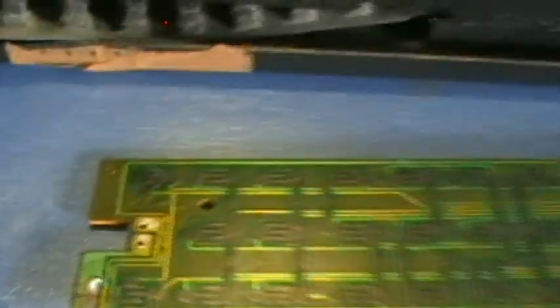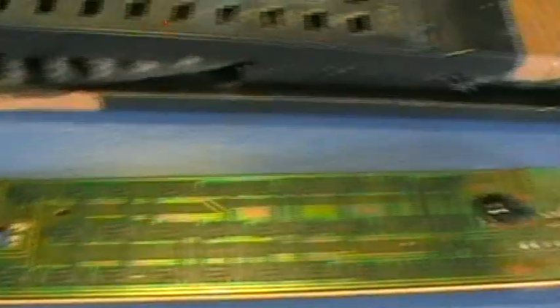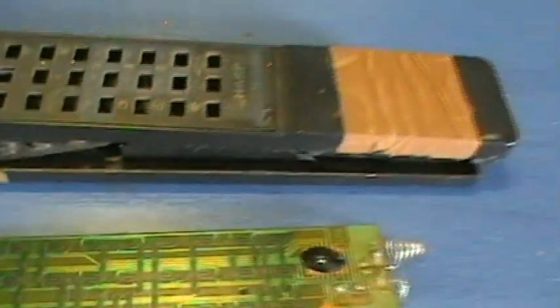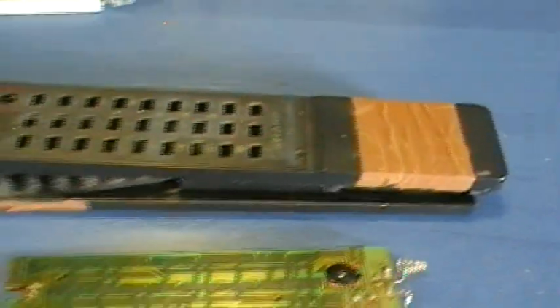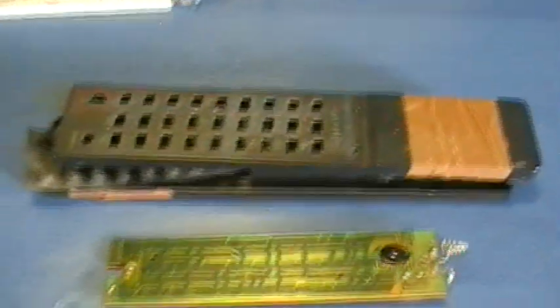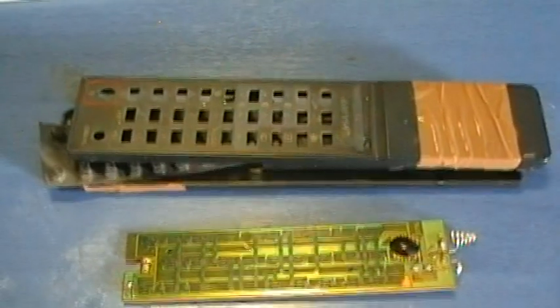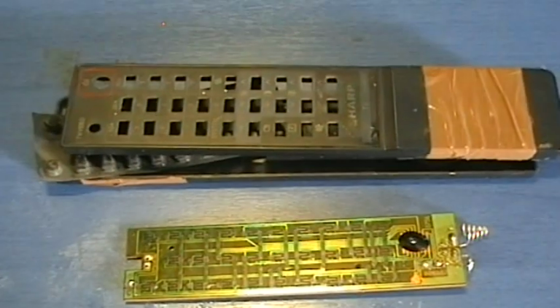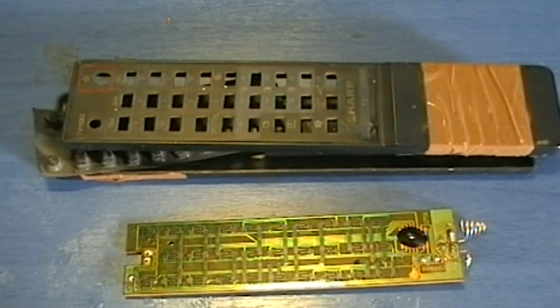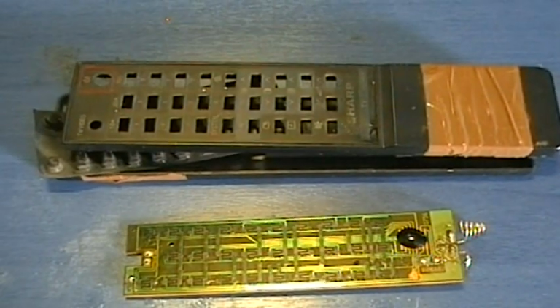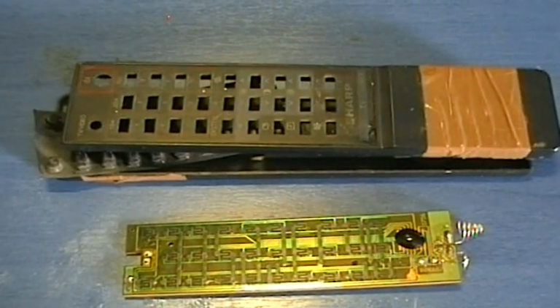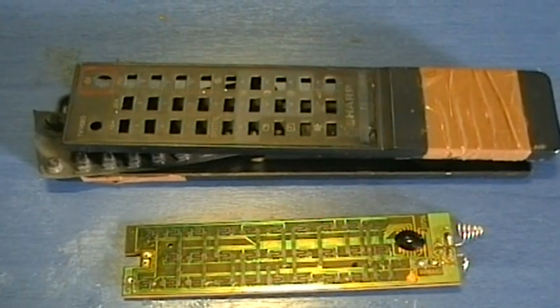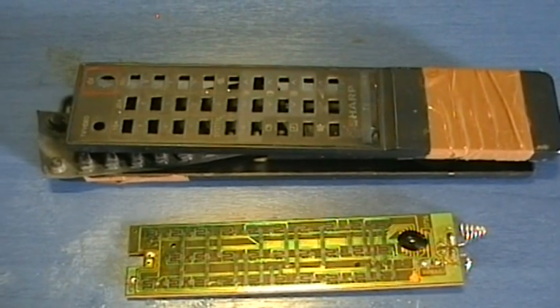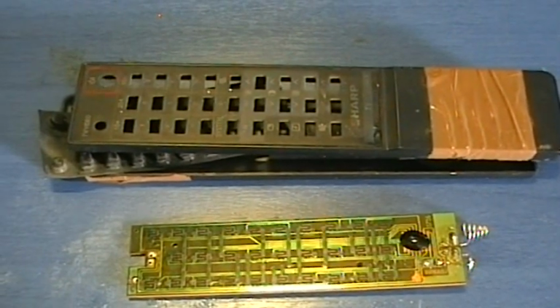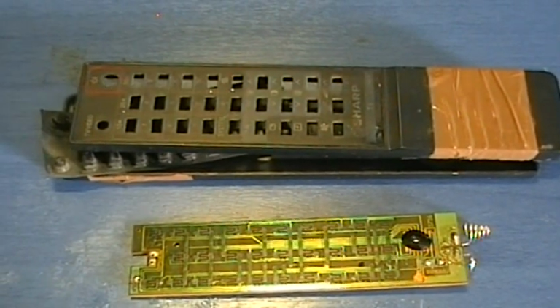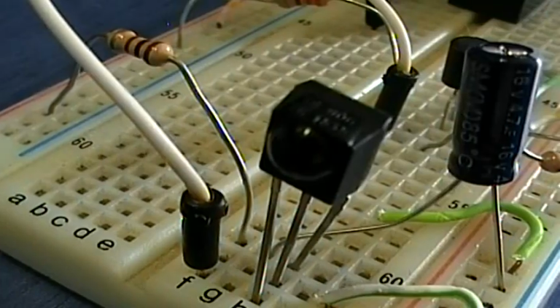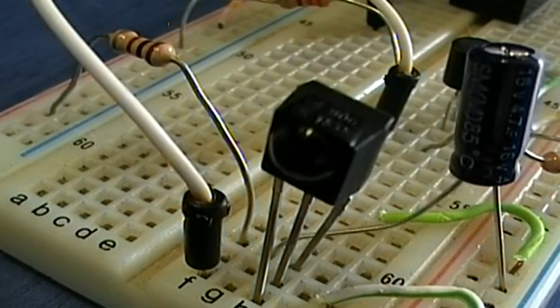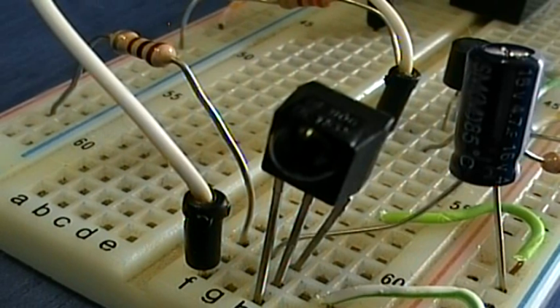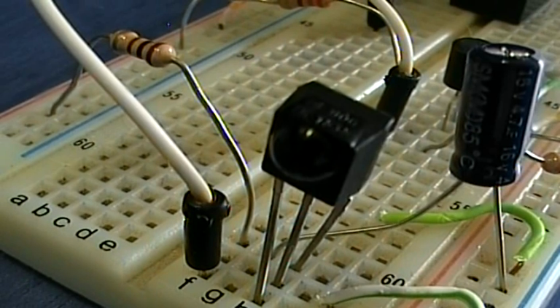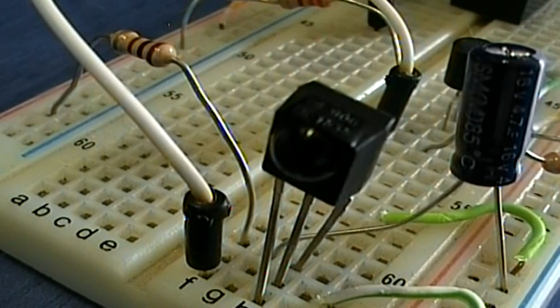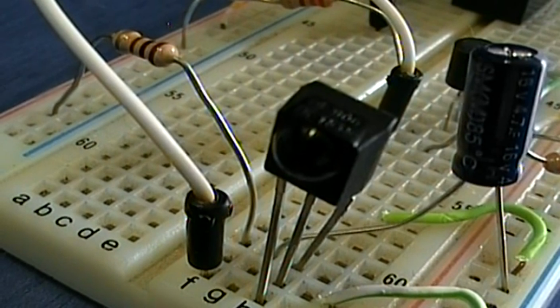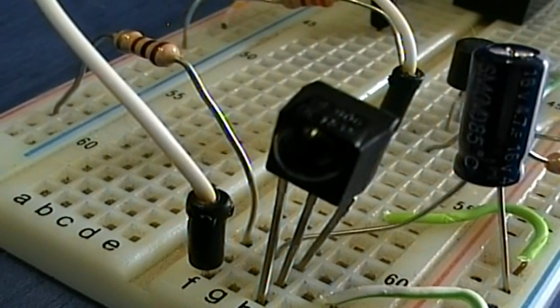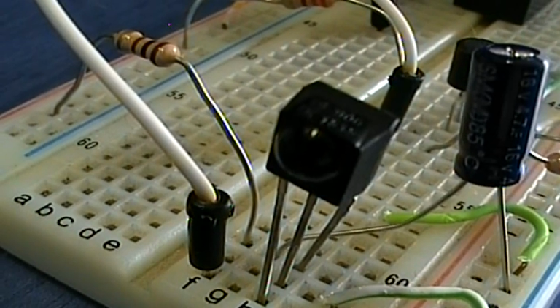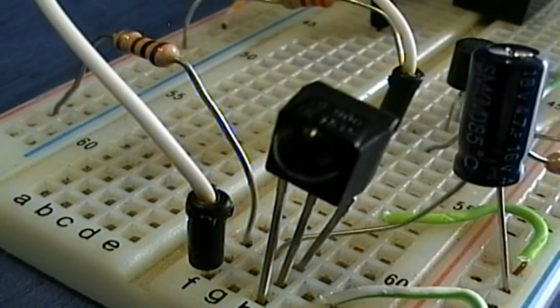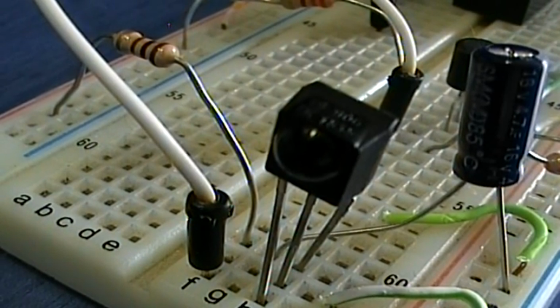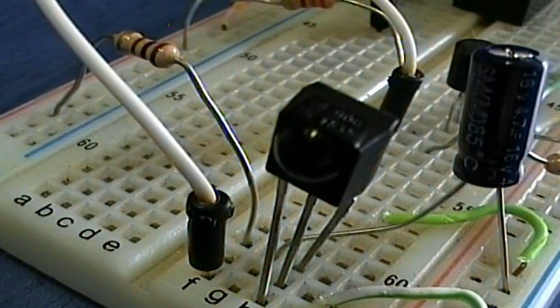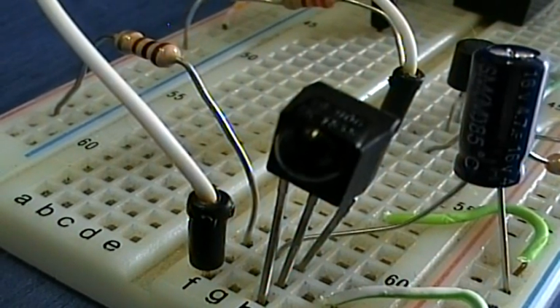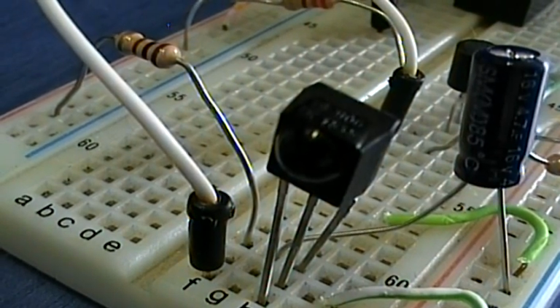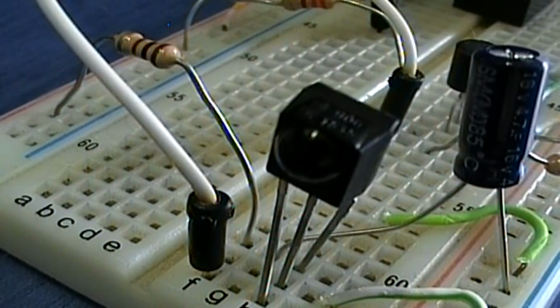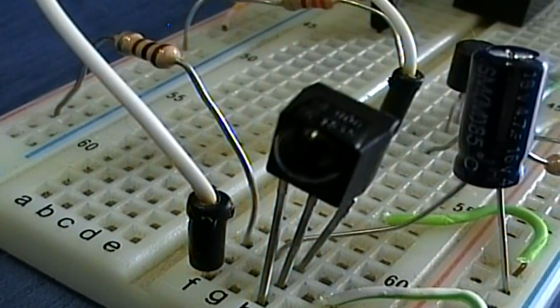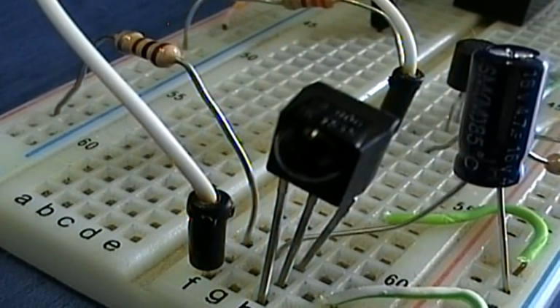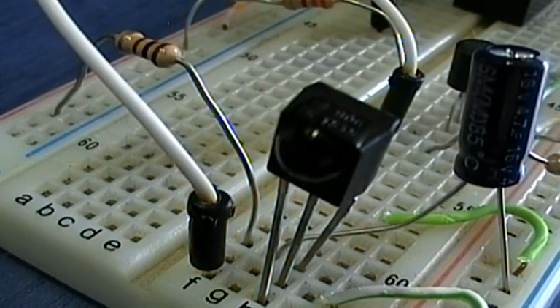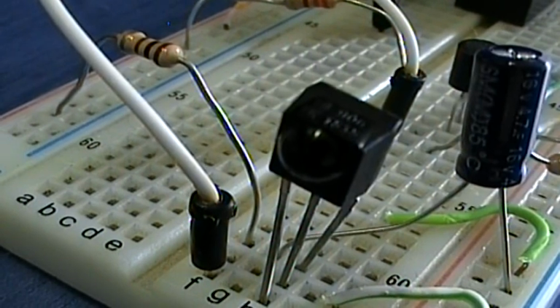You can do the same as well if you happen to have many old remote controllers. The modulated infrared signal is then received by this TSOP1838 integrated infrared receiver chip.